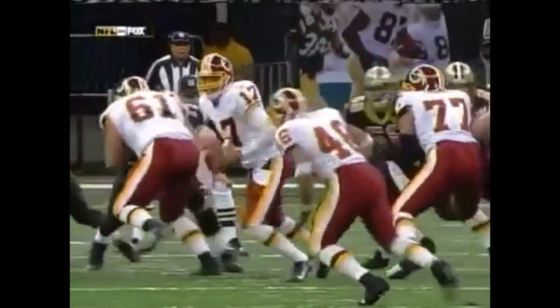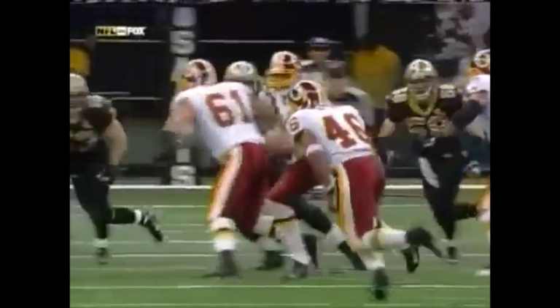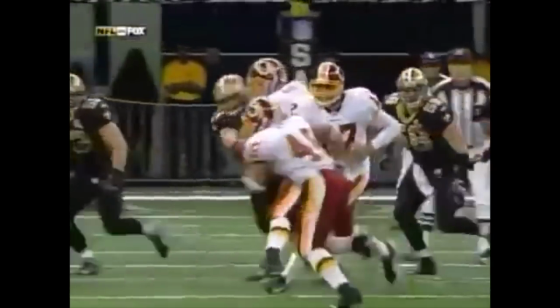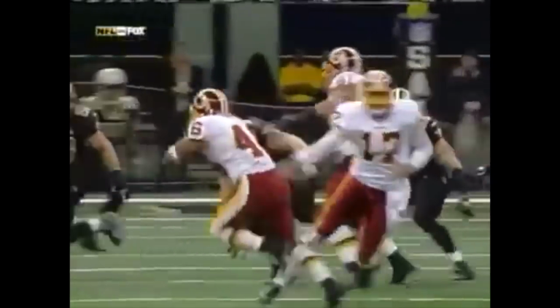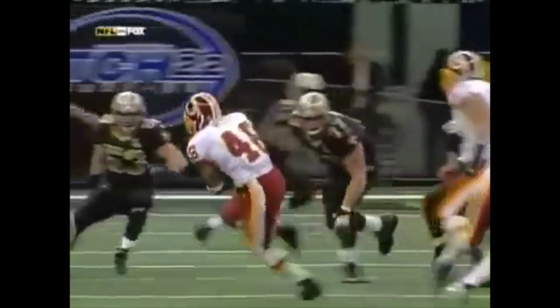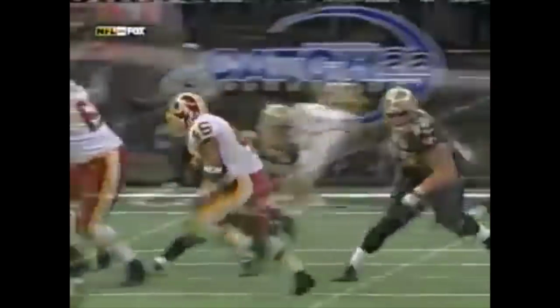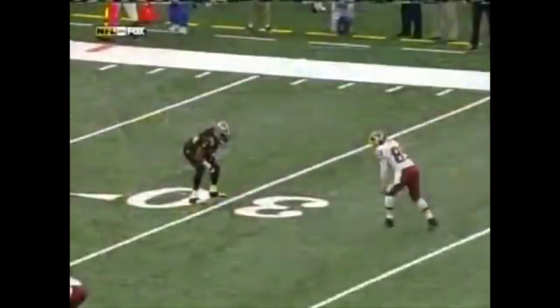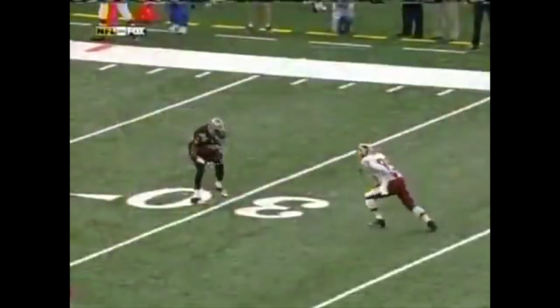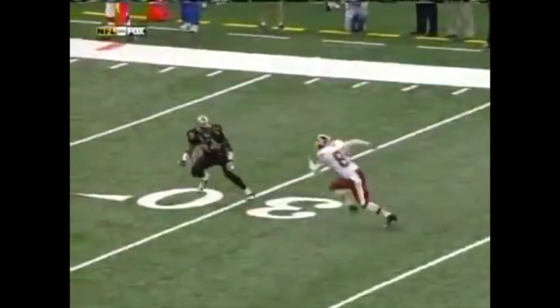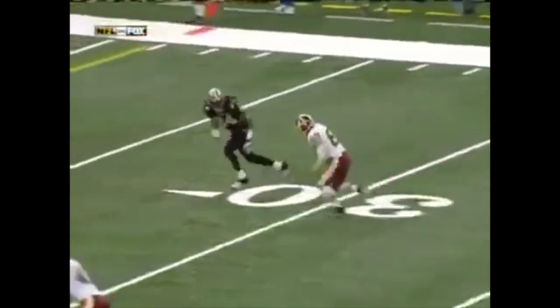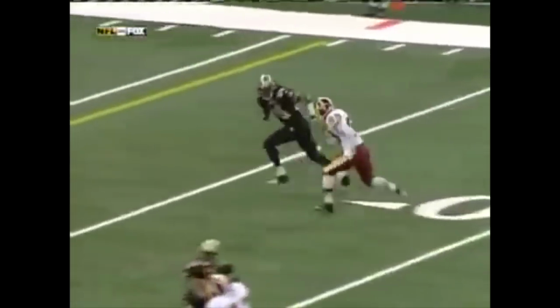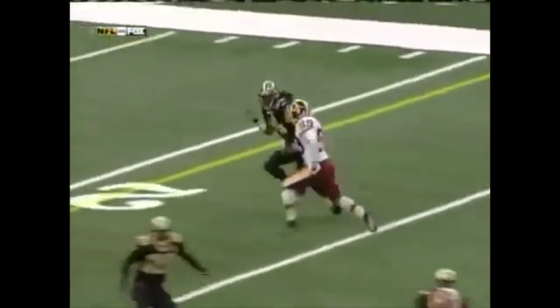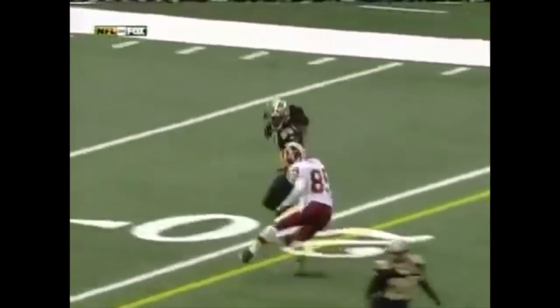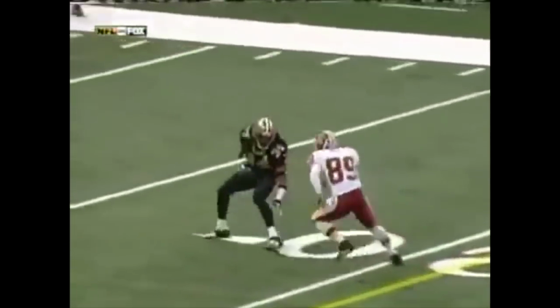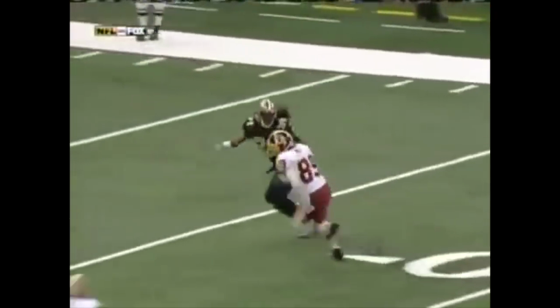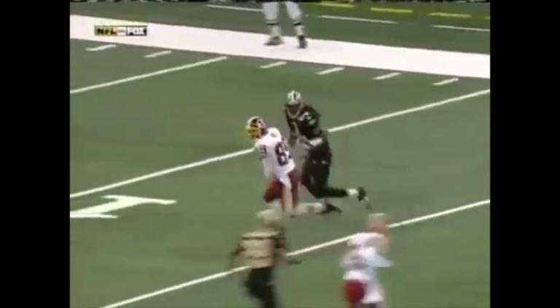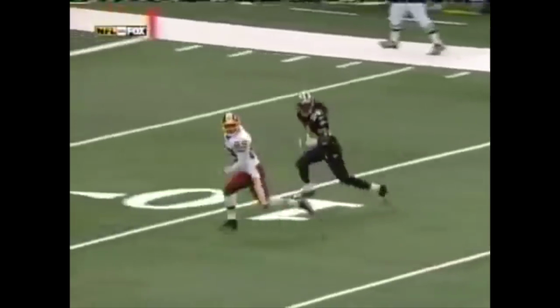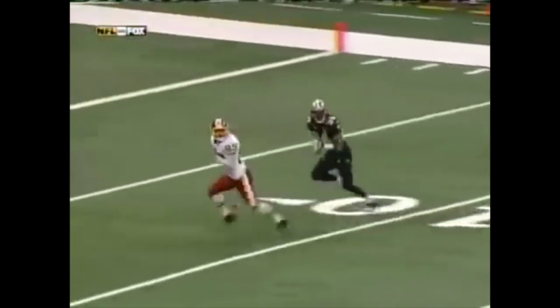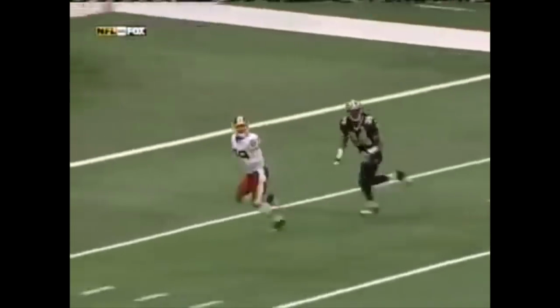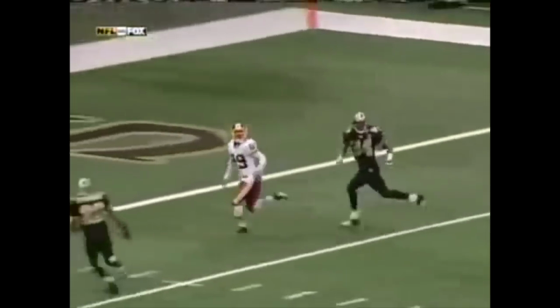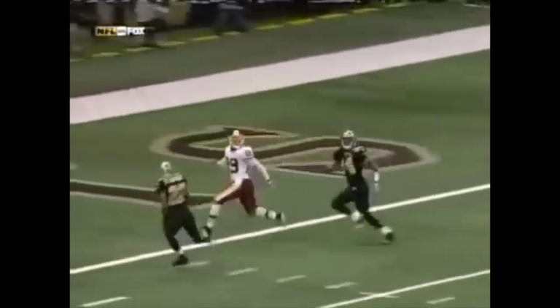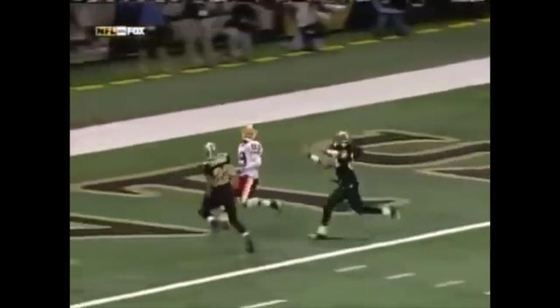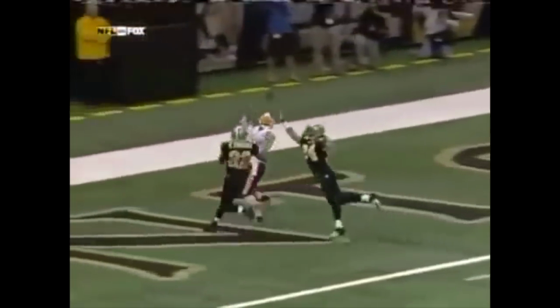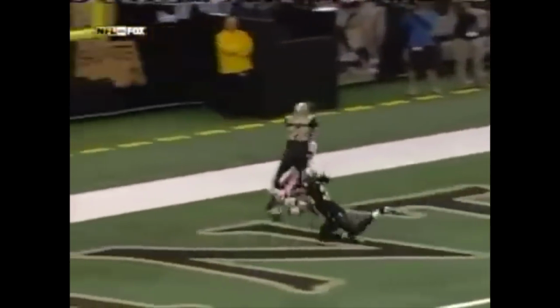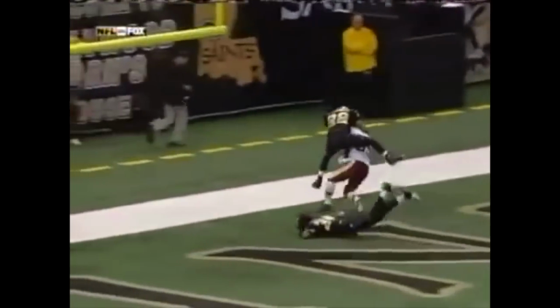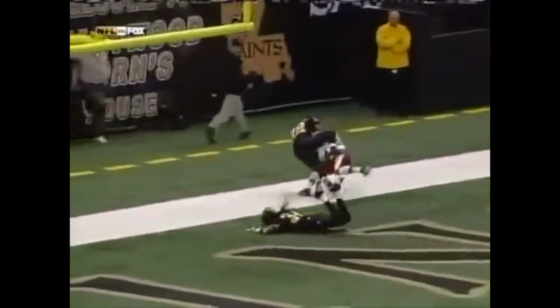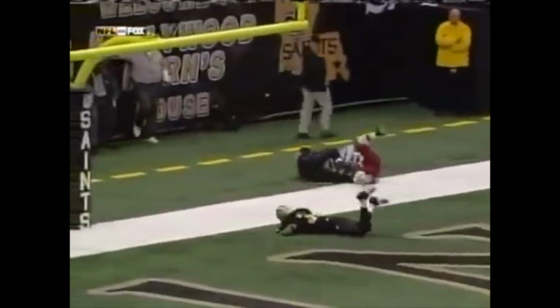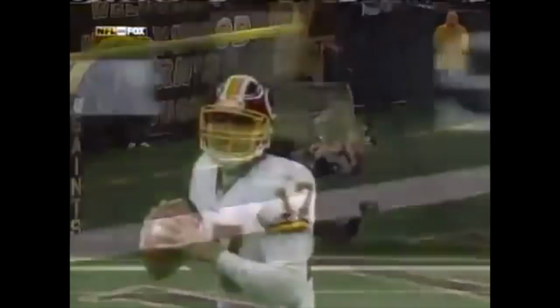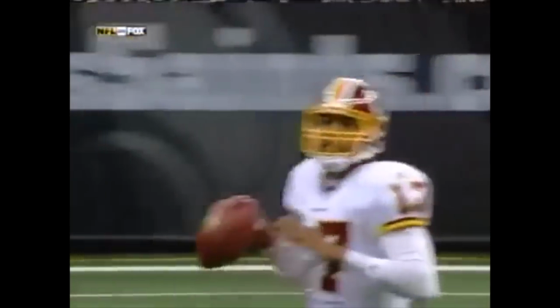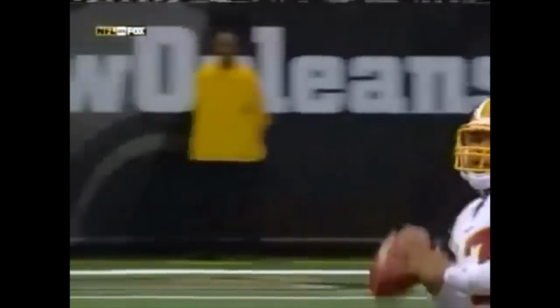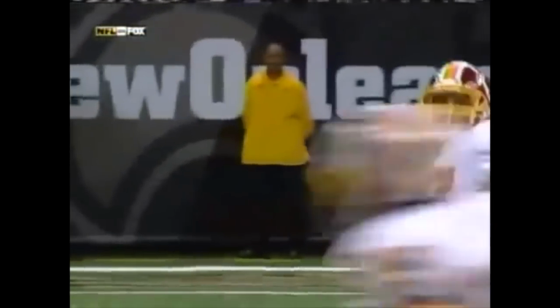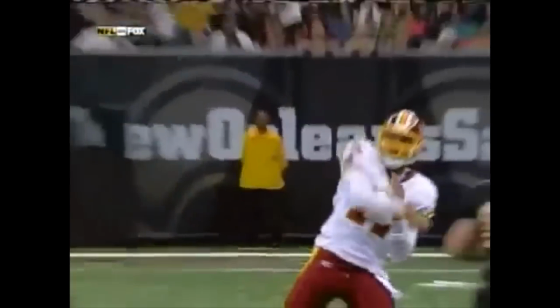When you've got Liddell Betts in the backfield, use him — that time just as a decoy. Now his favorite target, Santana Moss. Nice little double move on Mike McKenzie, gets the separation. See the corner from the other side — Fred Thomas never looked for the ball.